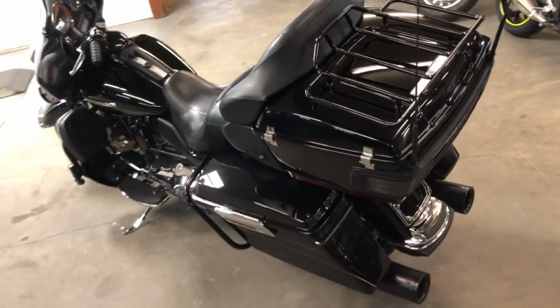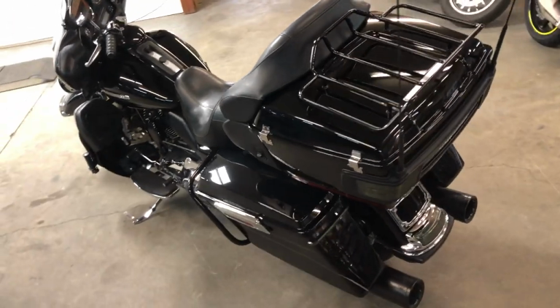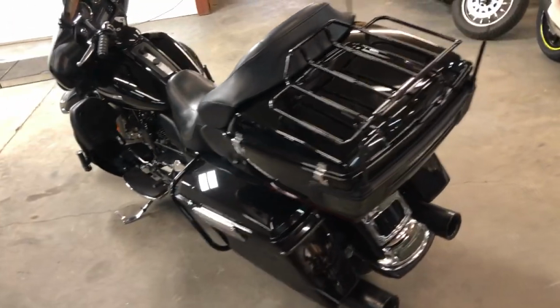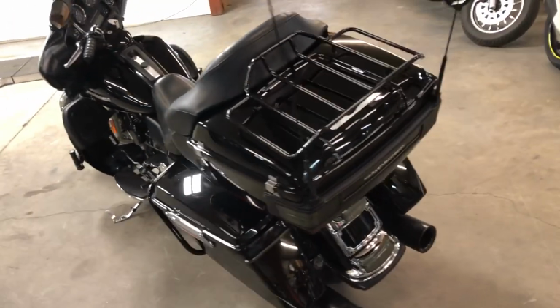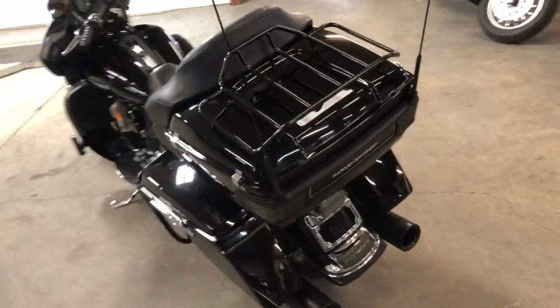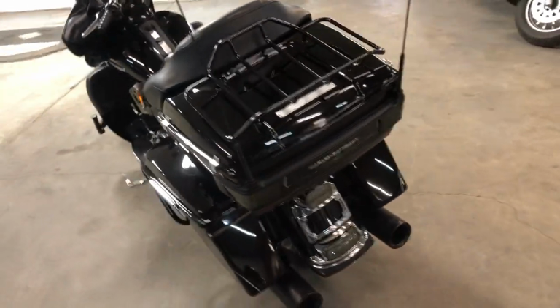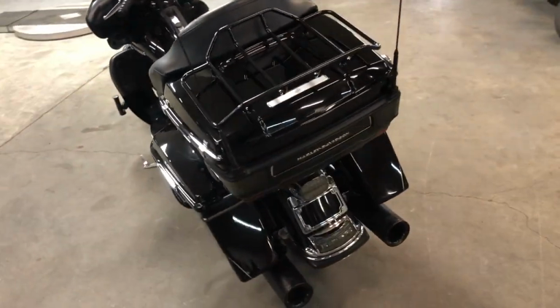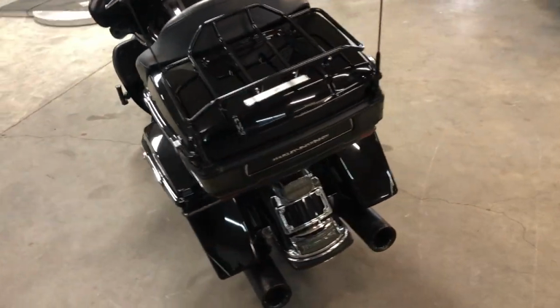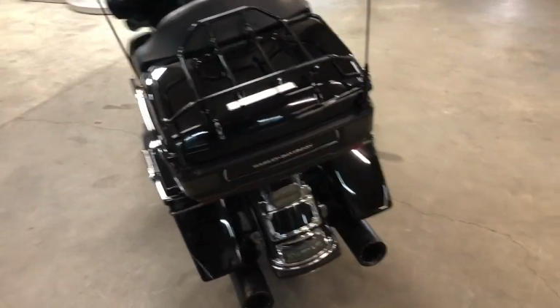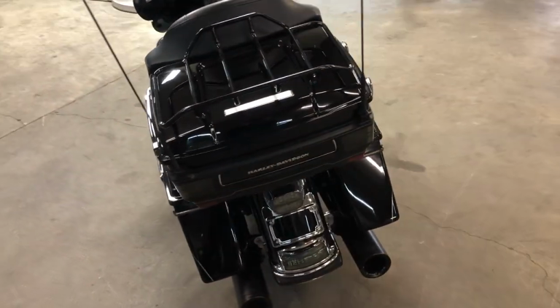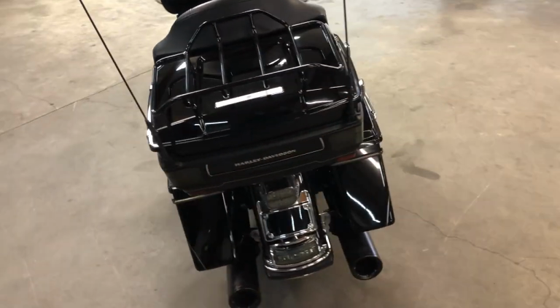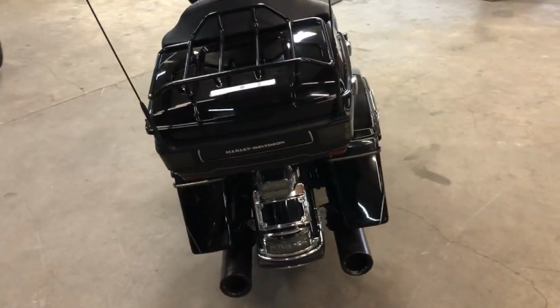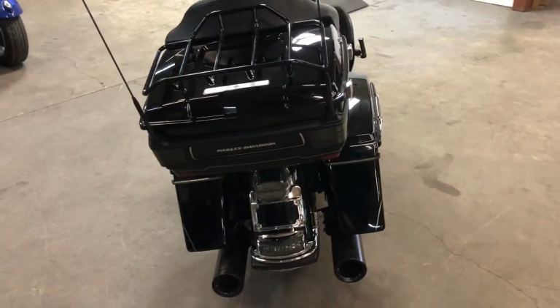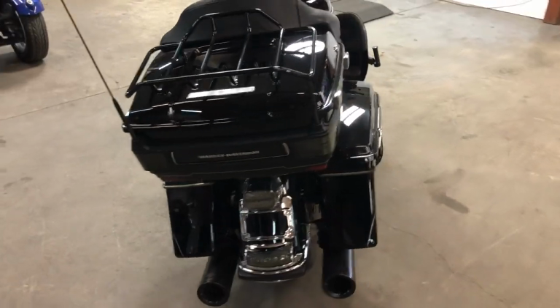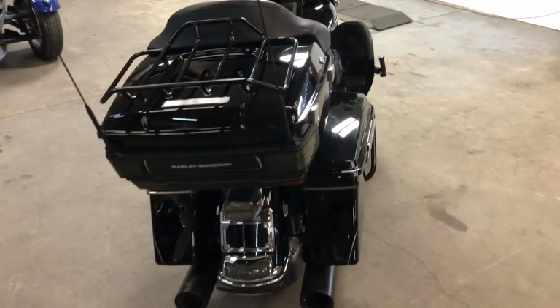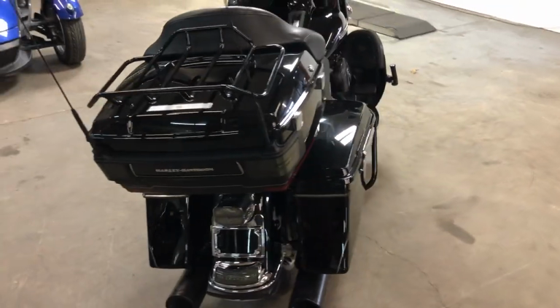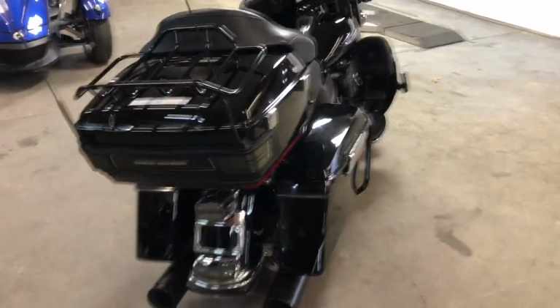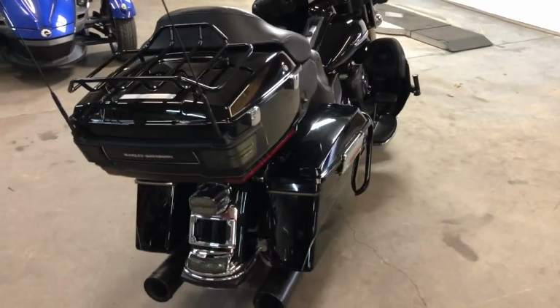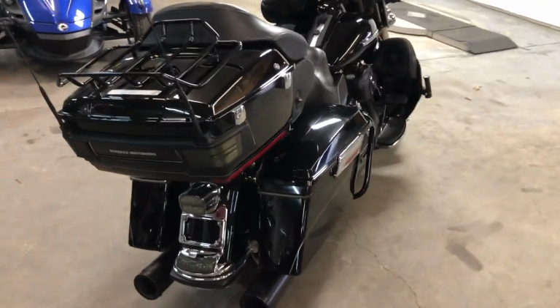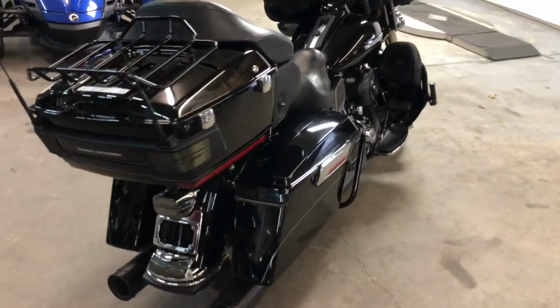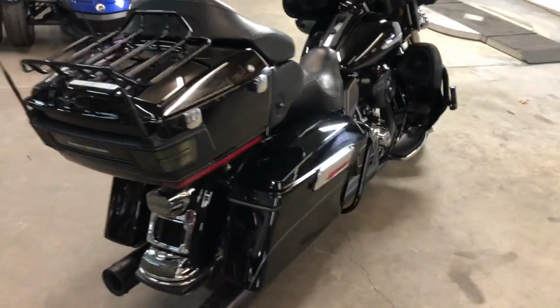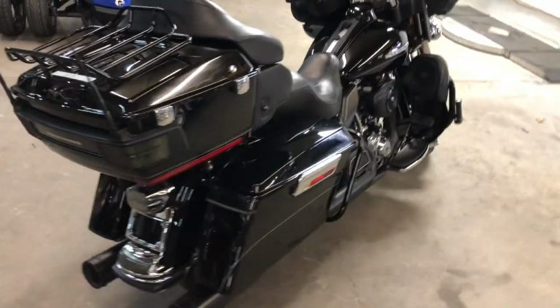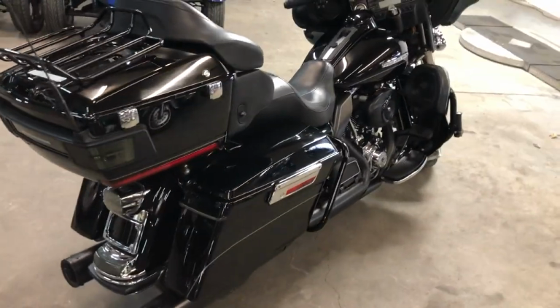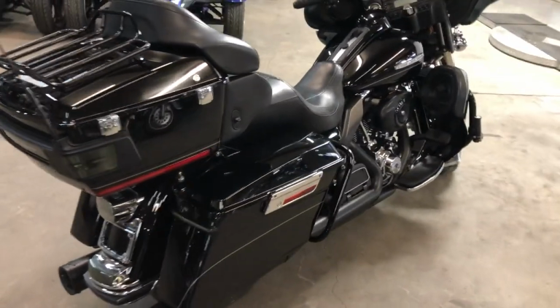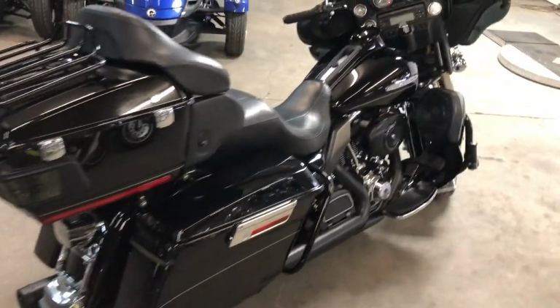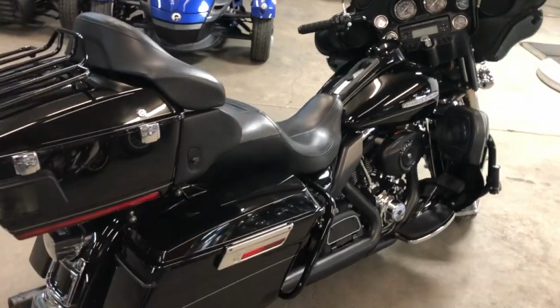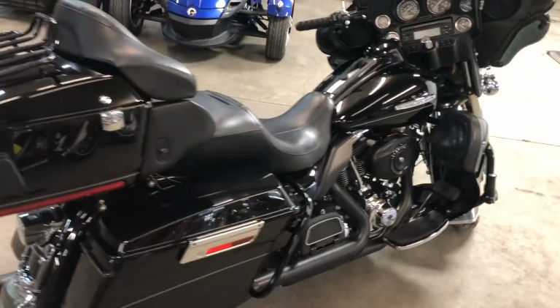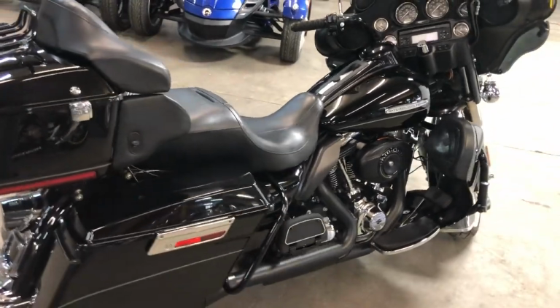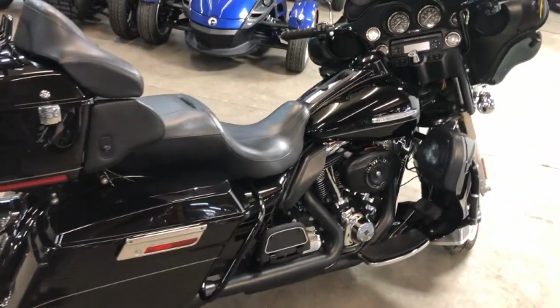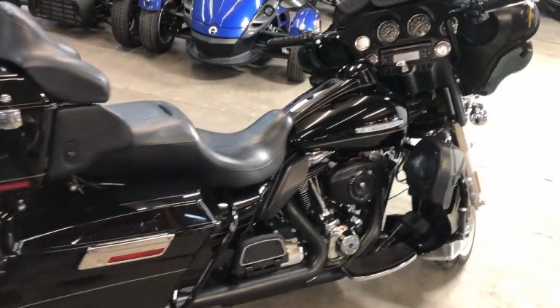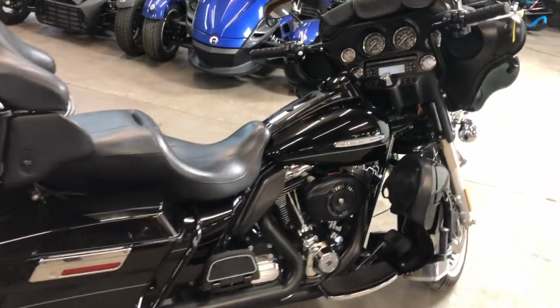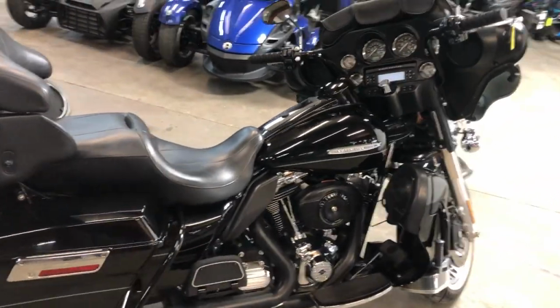All the fluids have been changed — crank up the tunes and hit the open road. Sold new for over twenty-six thousand, you can own it for eleven nine nine nine. Give us a call guys, we're at eight one zero, six four eight, ninety-five hundred.